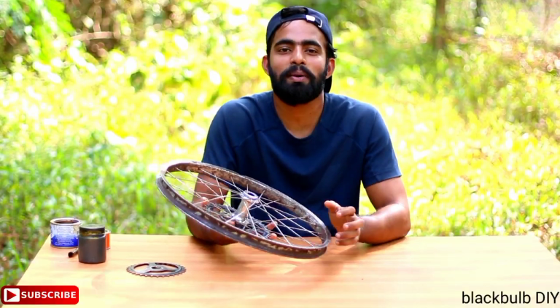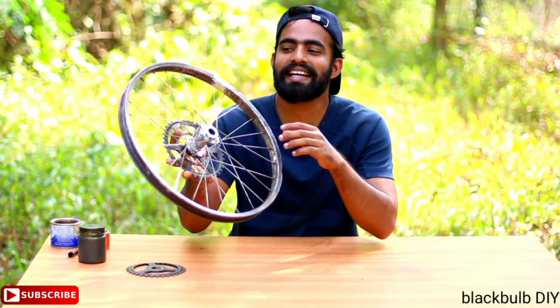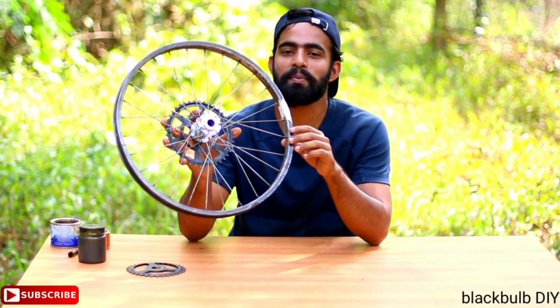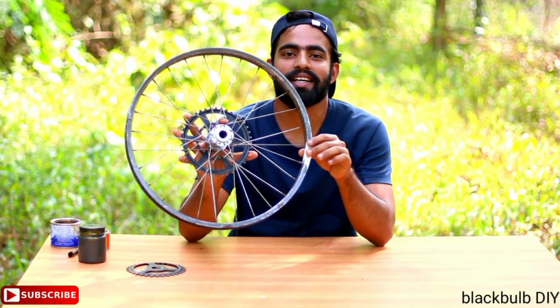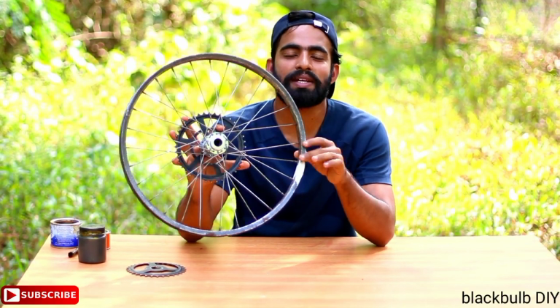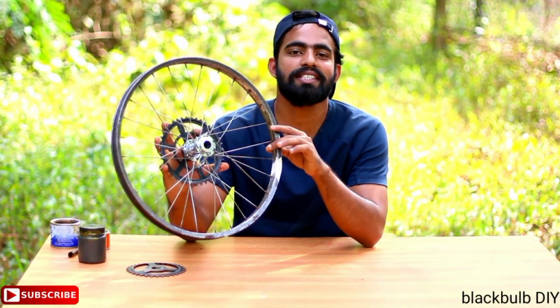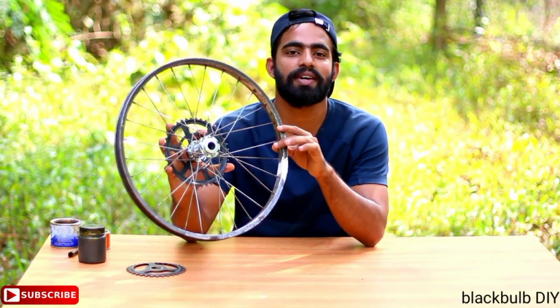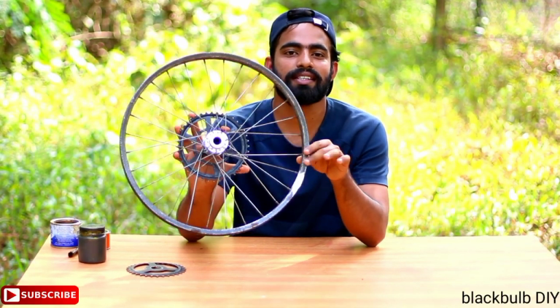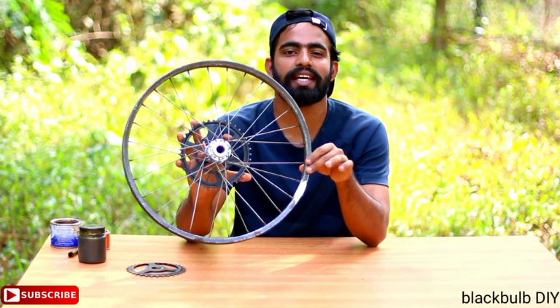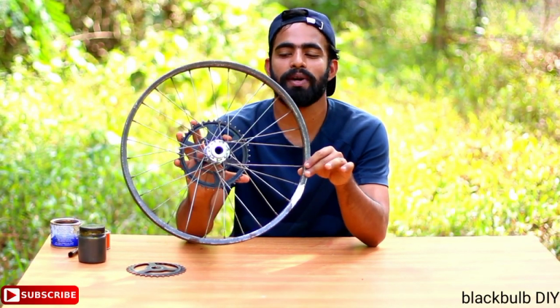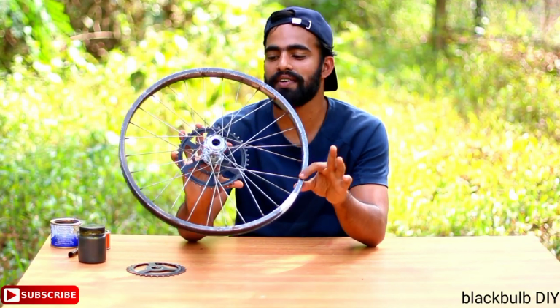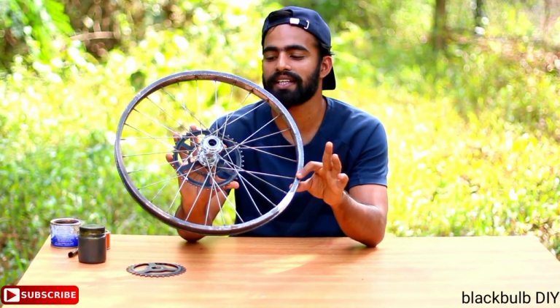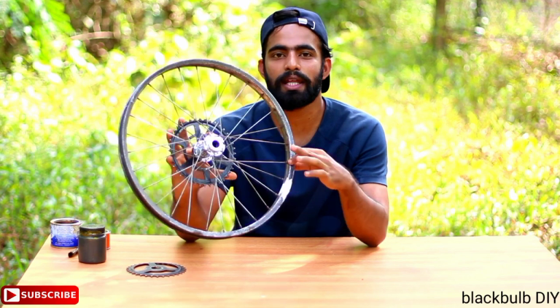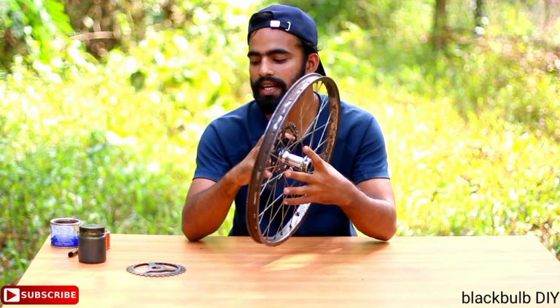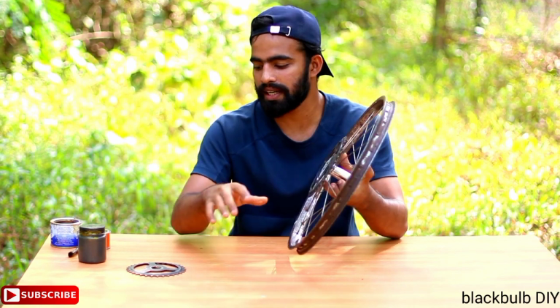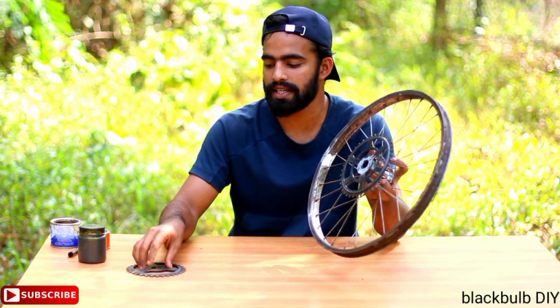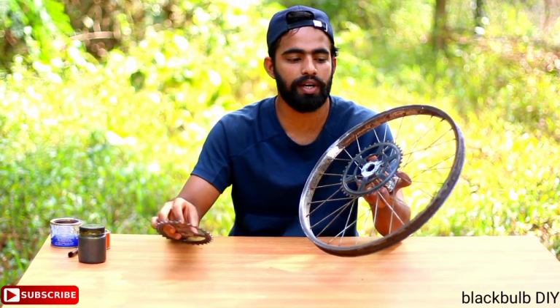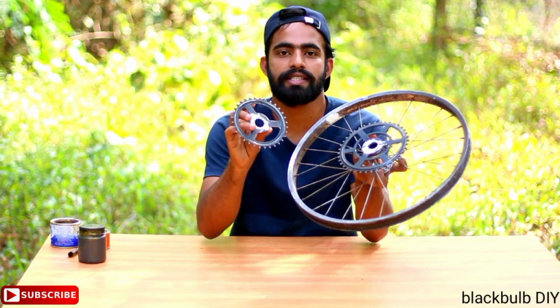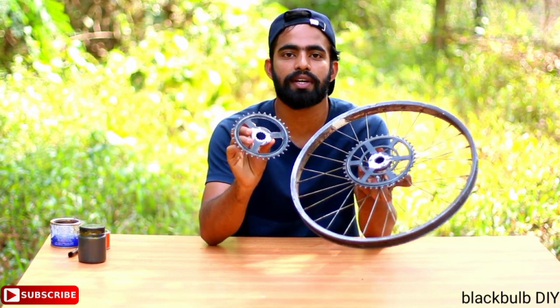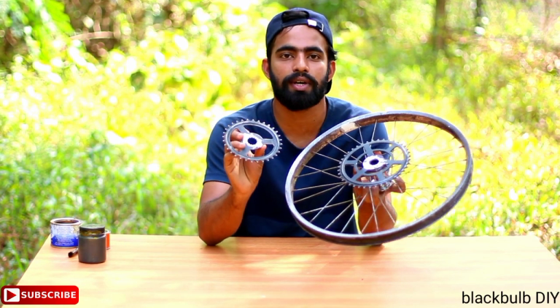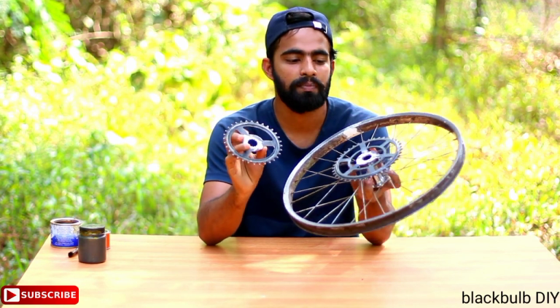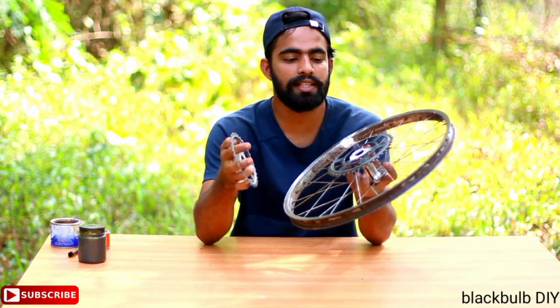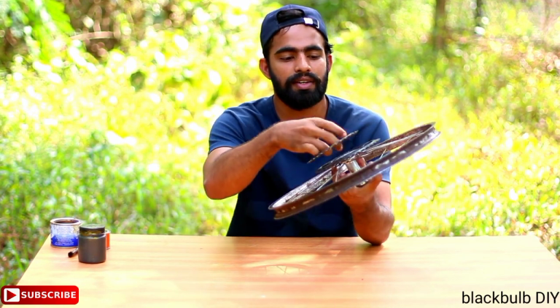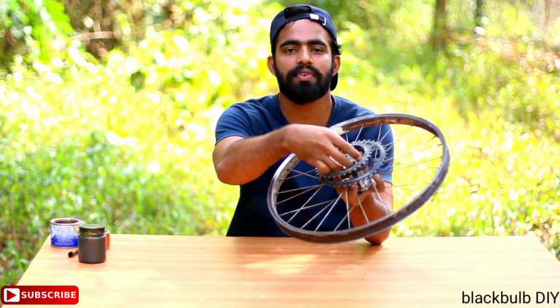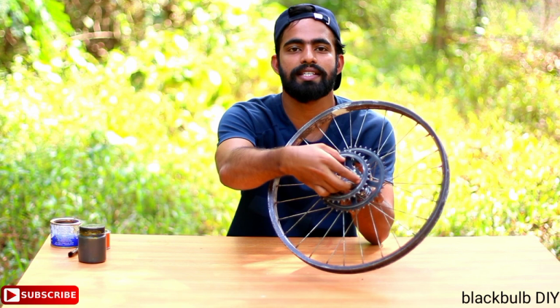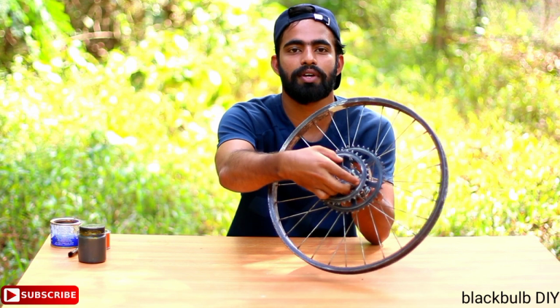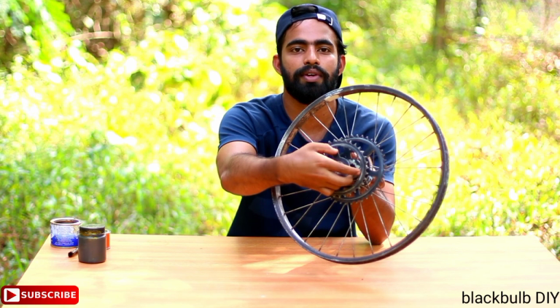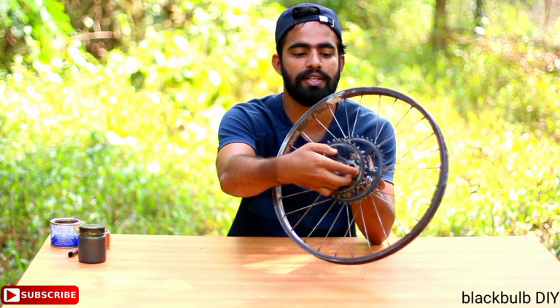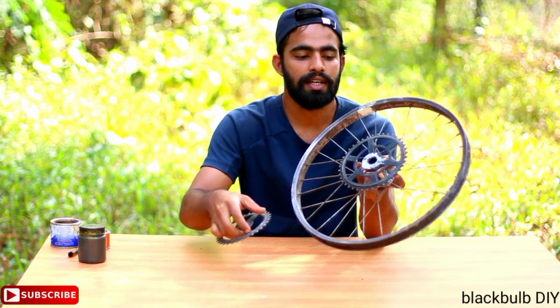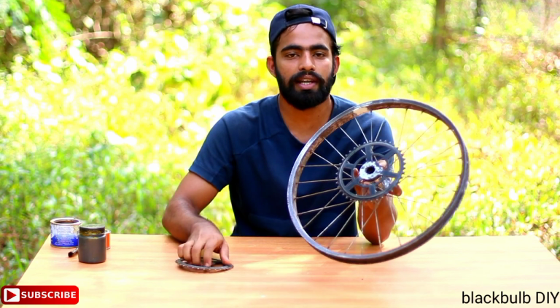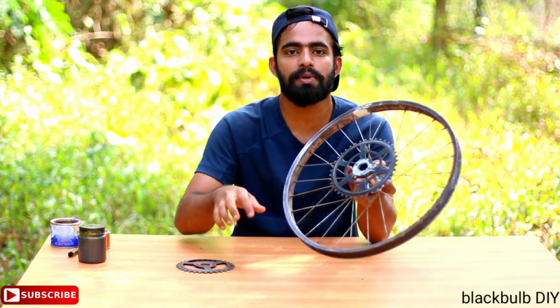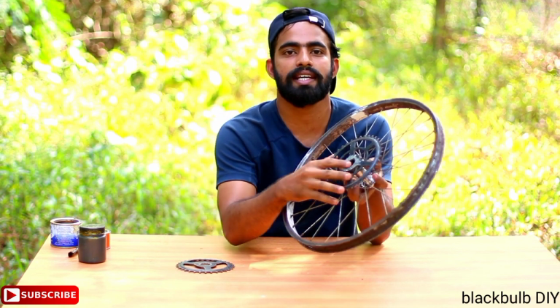The second one is the second one. In my hand, there is a second one. There are two sizes. One is the third one. This one is the center.